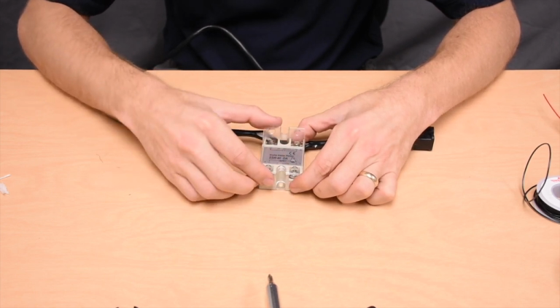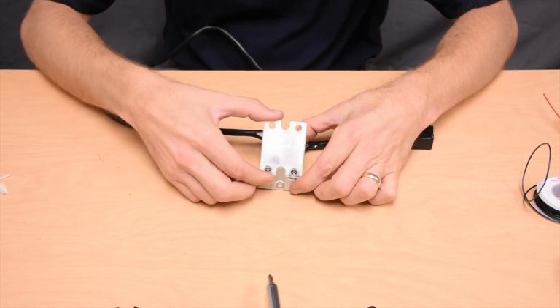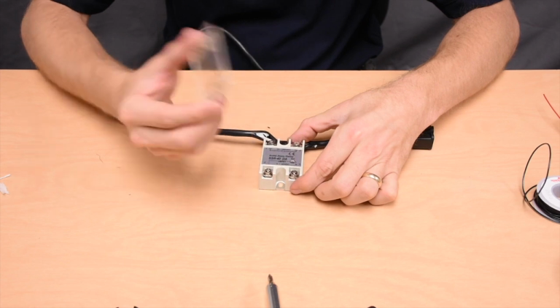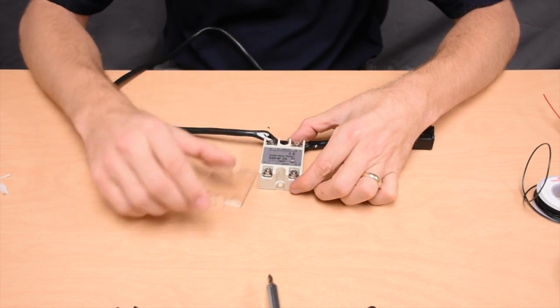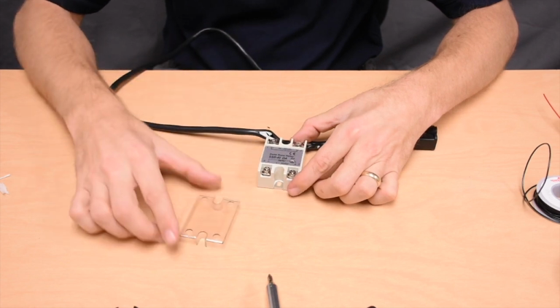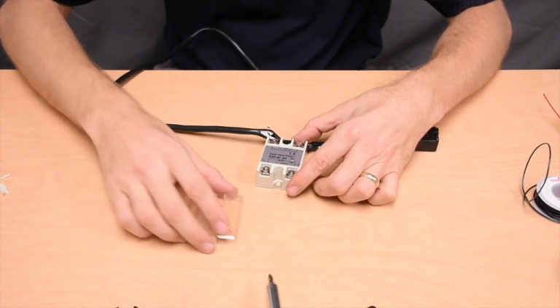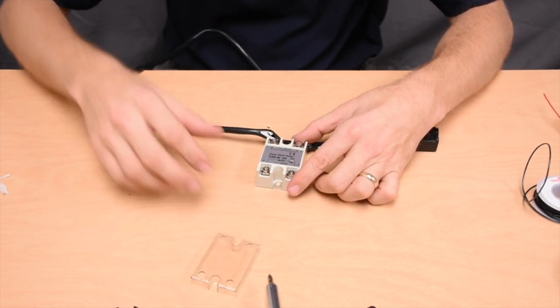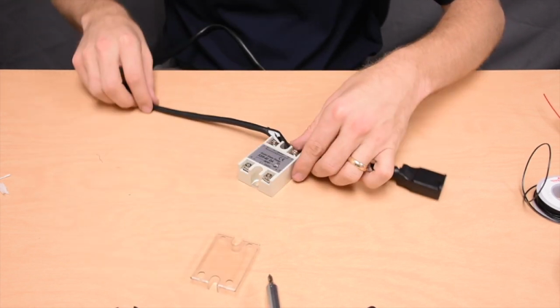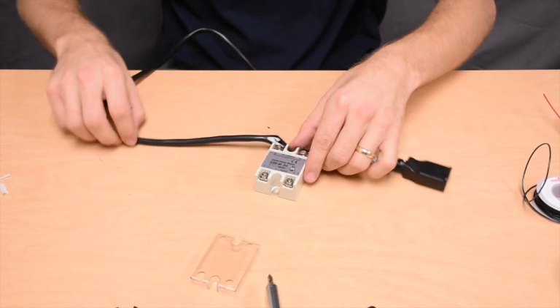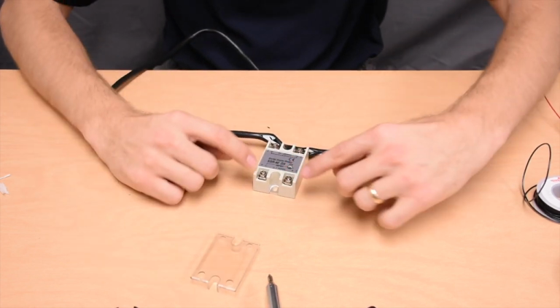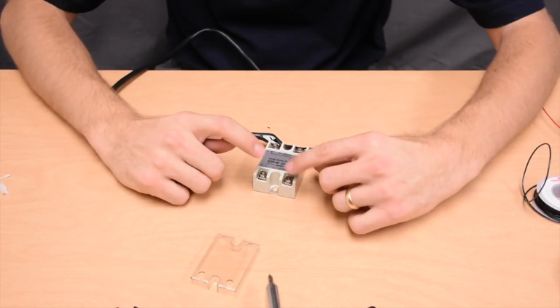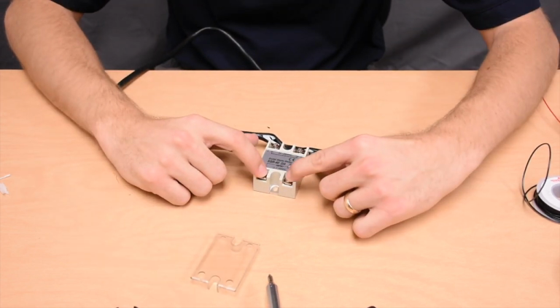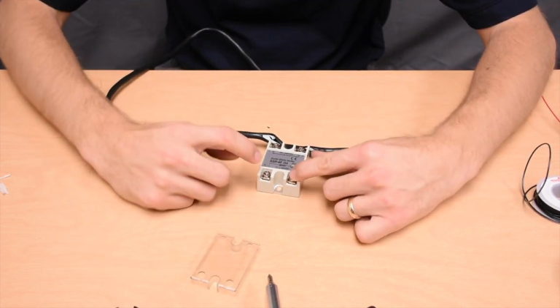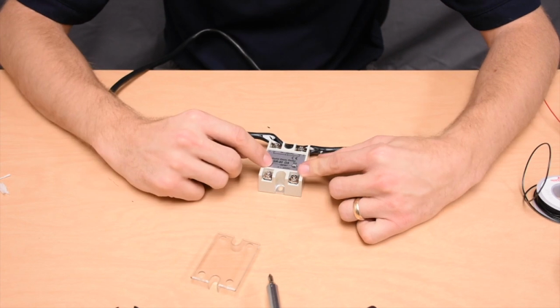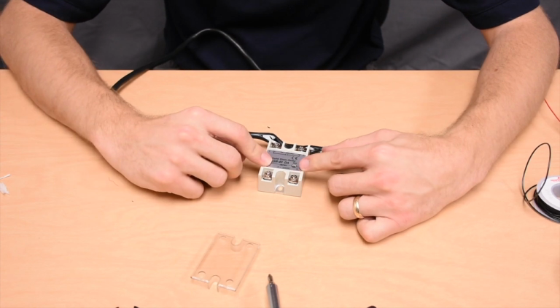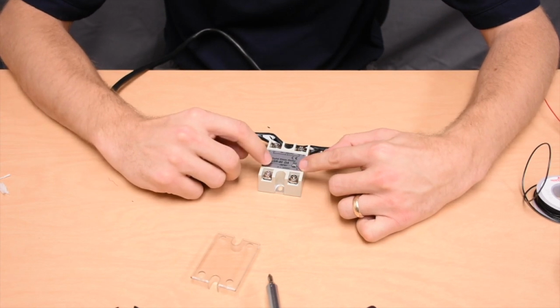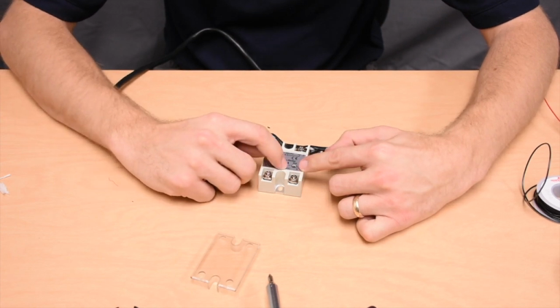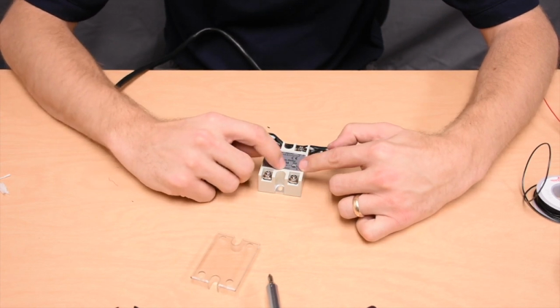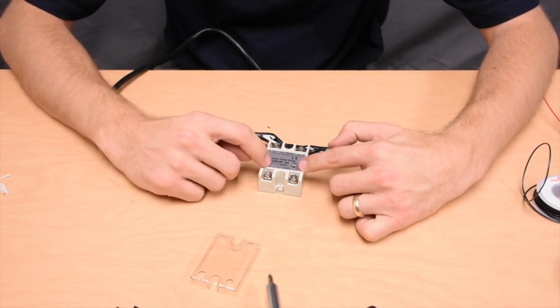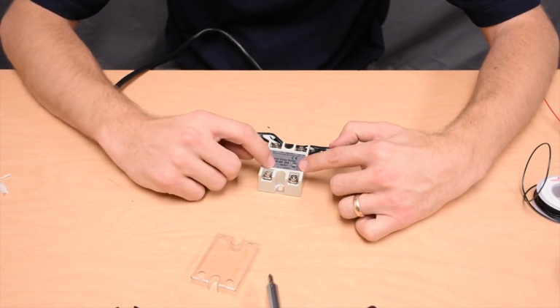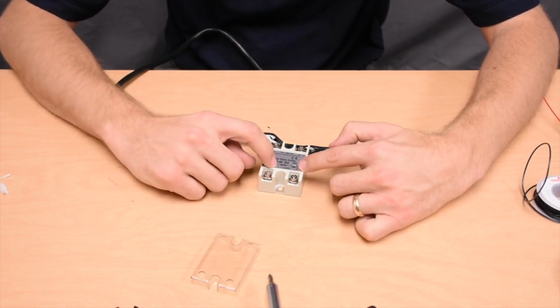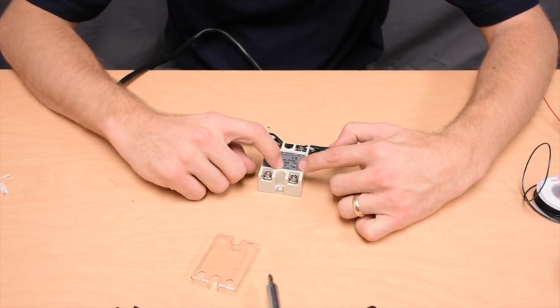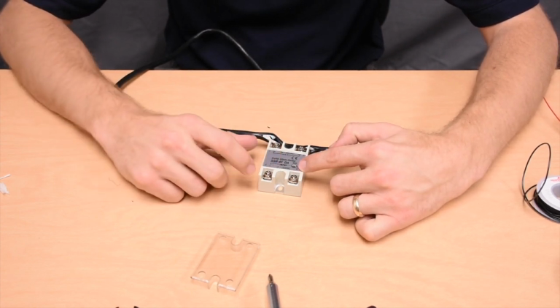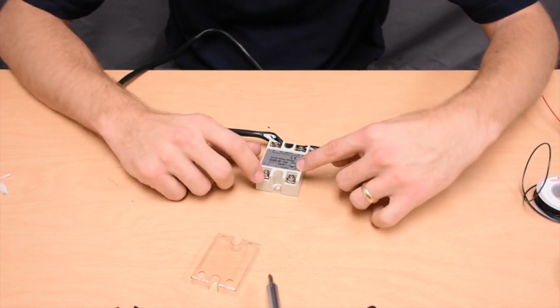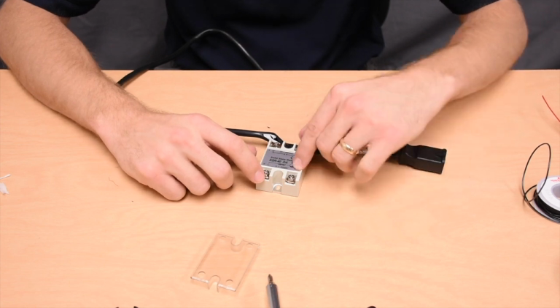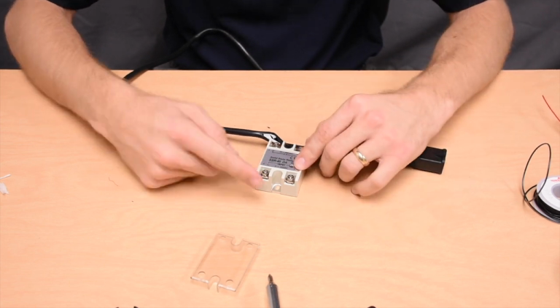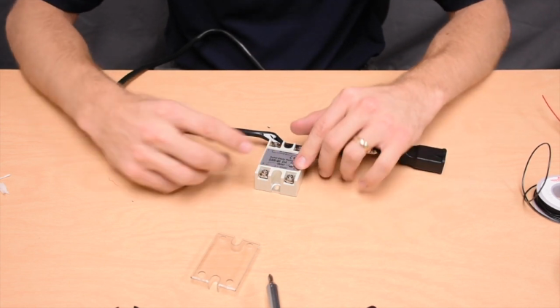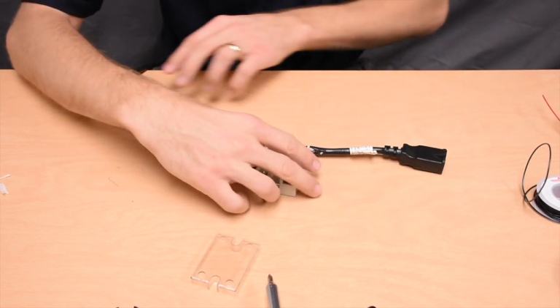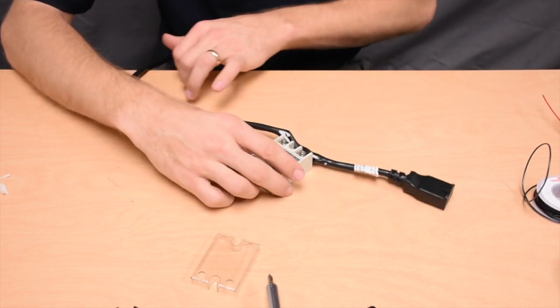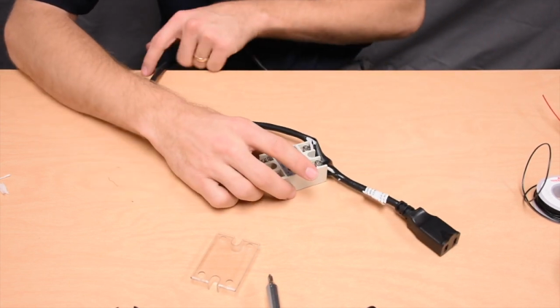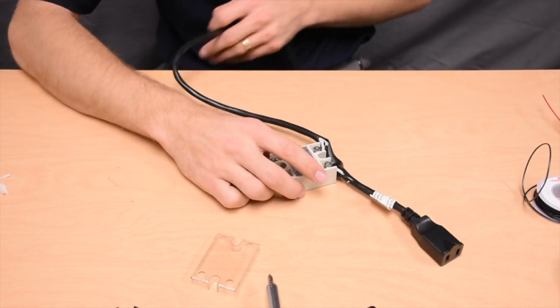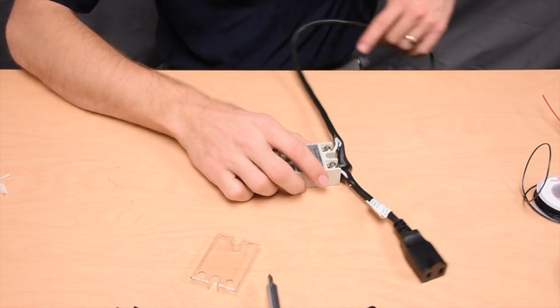First thing we're going to do, just like last time, is take off the plastic front cover and we're going to be working with these terminals. These ones are labeled with a DC voltage — this one says 3 to 32 volts DC. This is actually the input to the relay, so this is the control side.